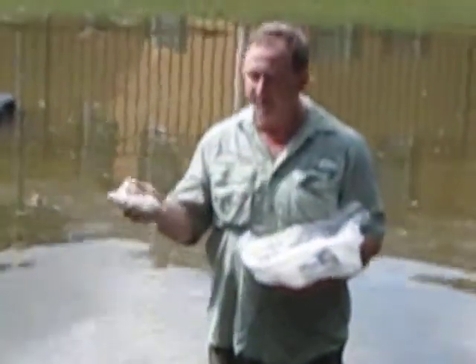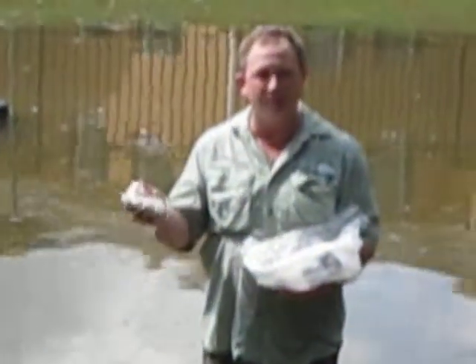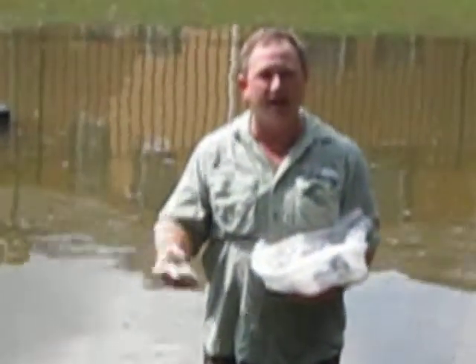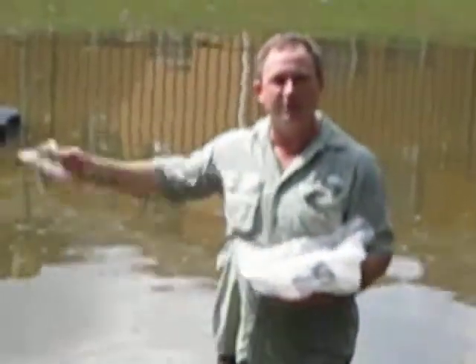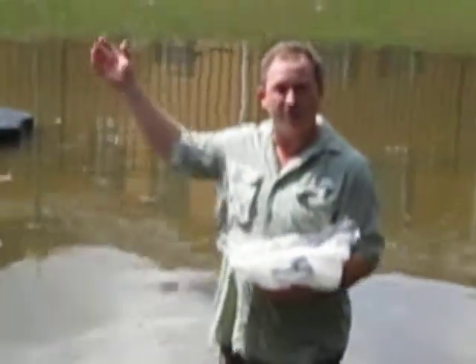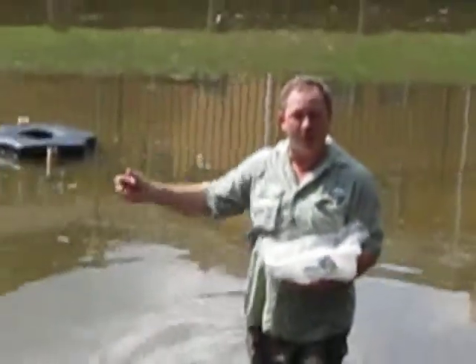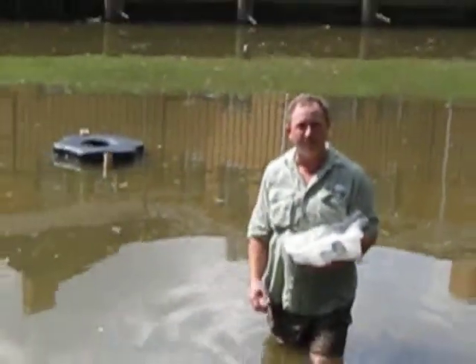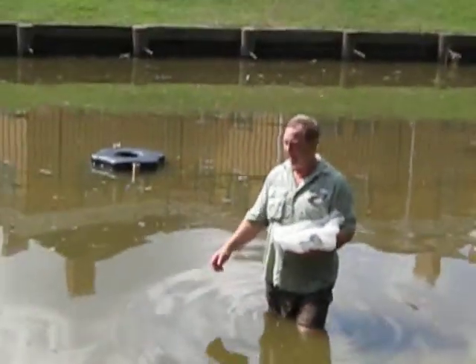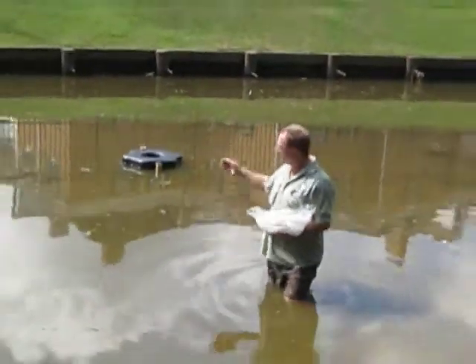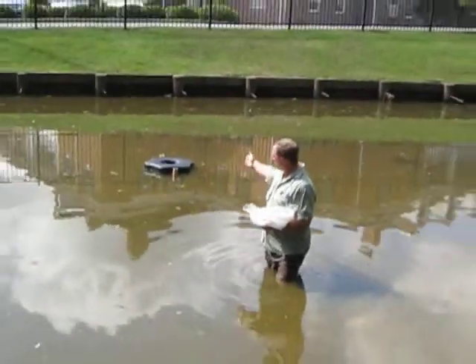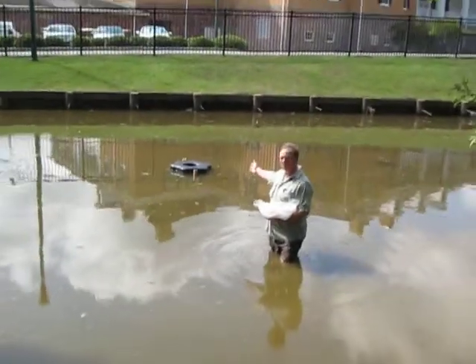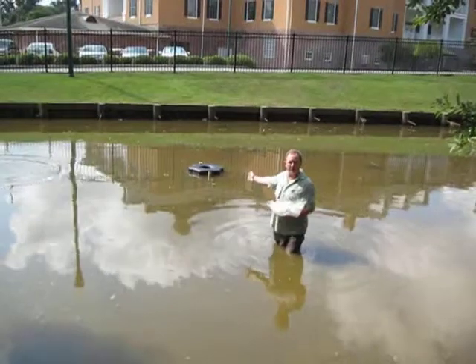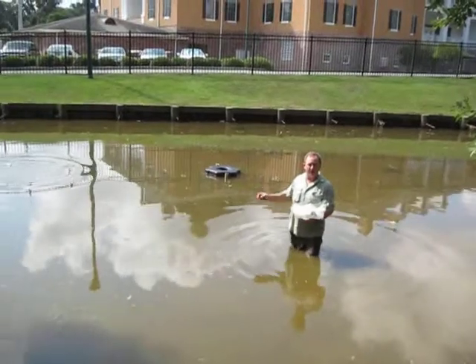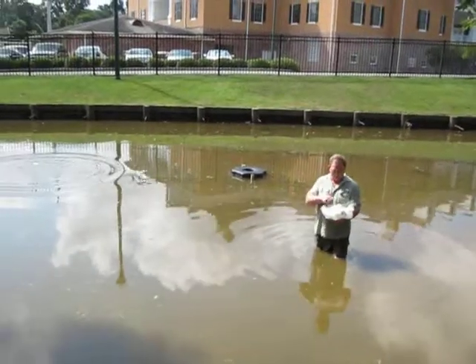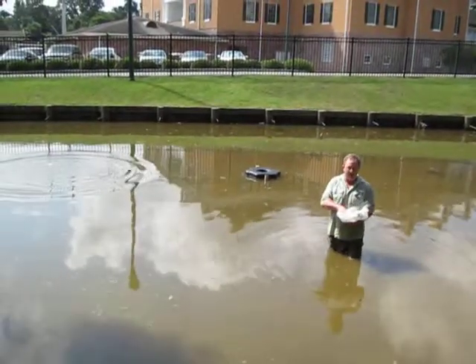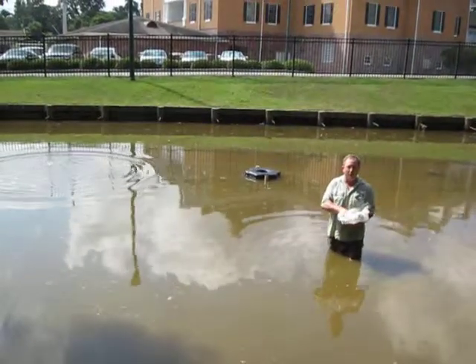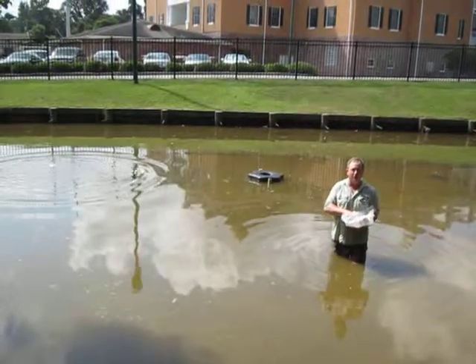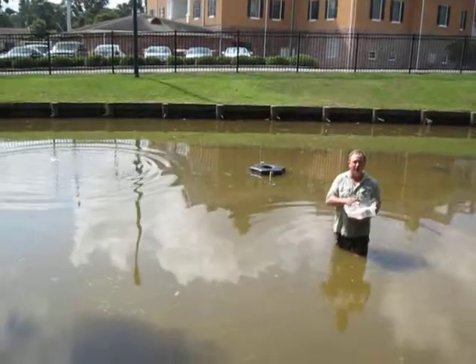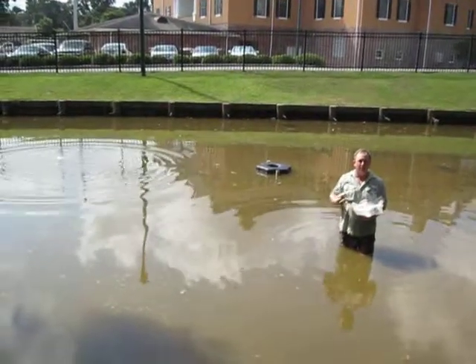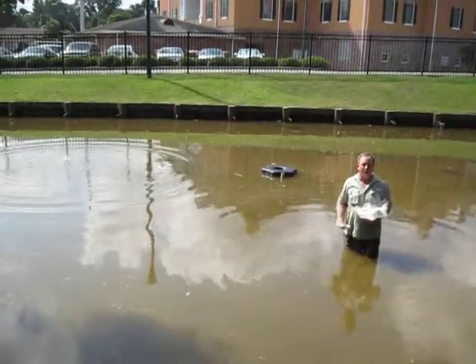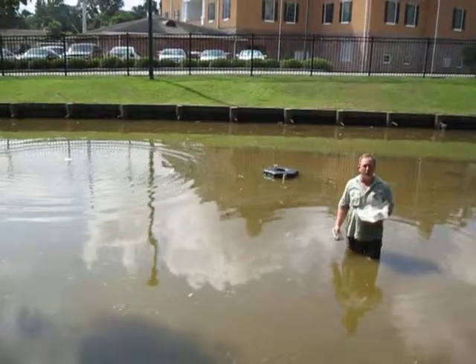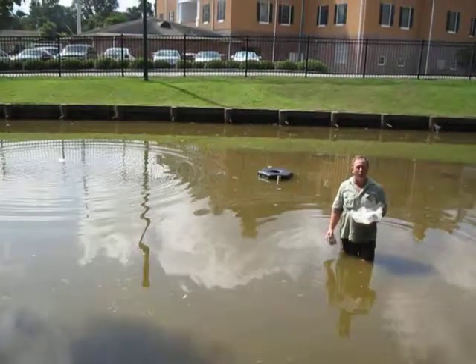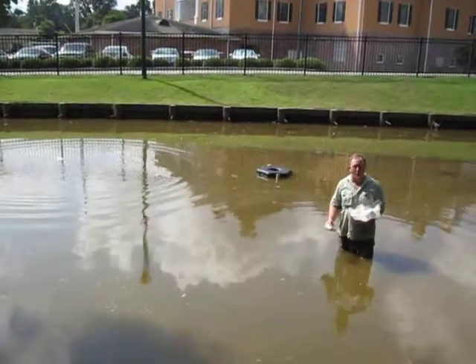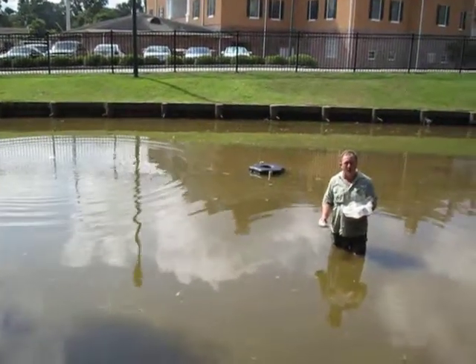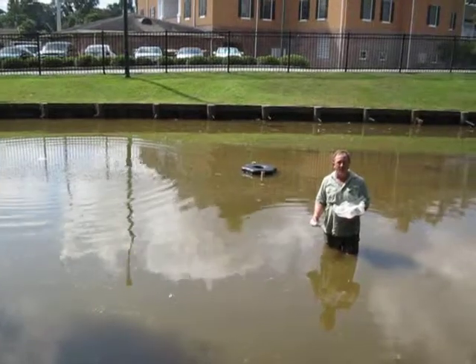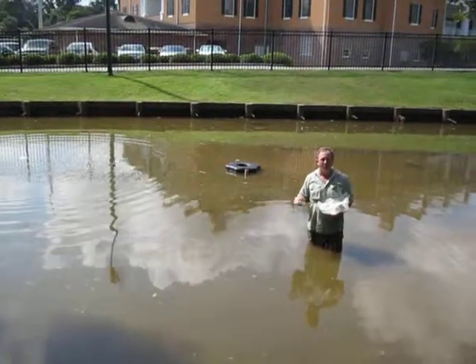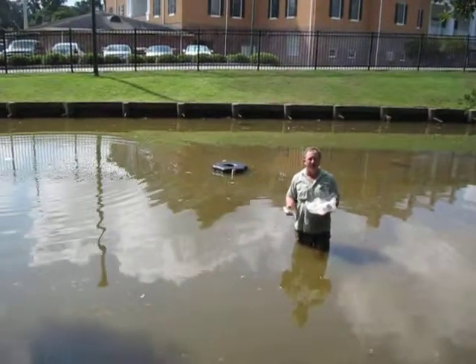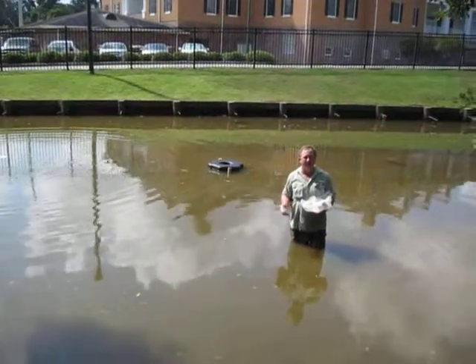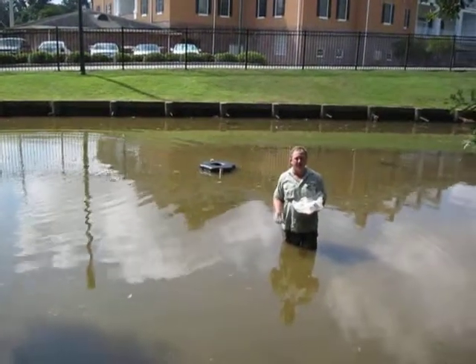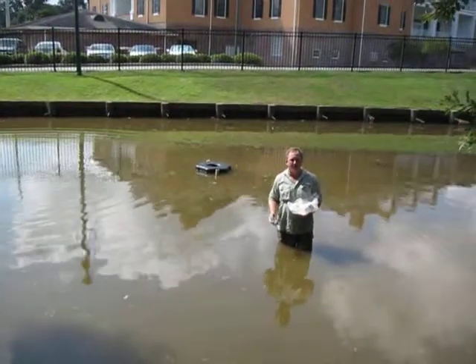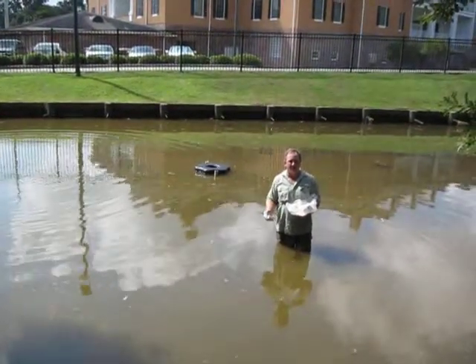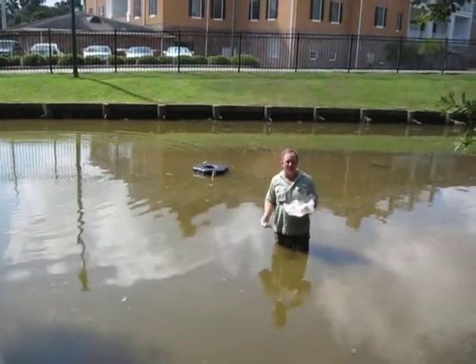It's a very simple application — you just toss the packets in the pond. Then we're going to turn on this aerator, and together they're going to do really good work for the water quality in this pond as well as the aesthetics of the pond.